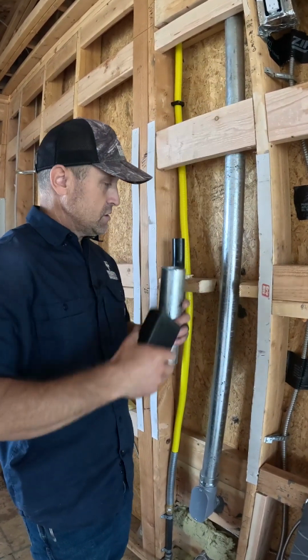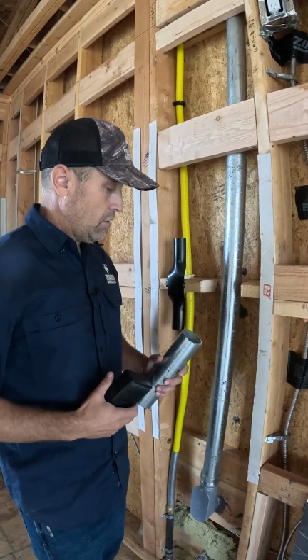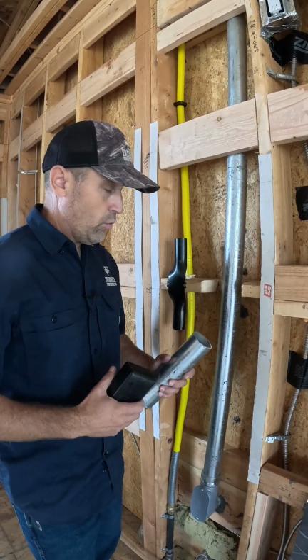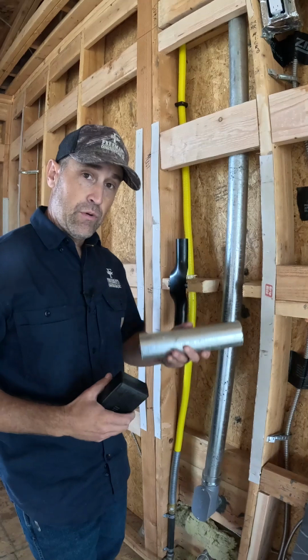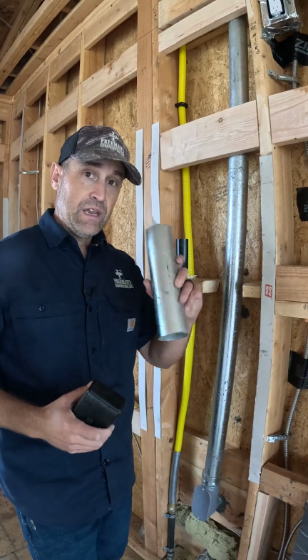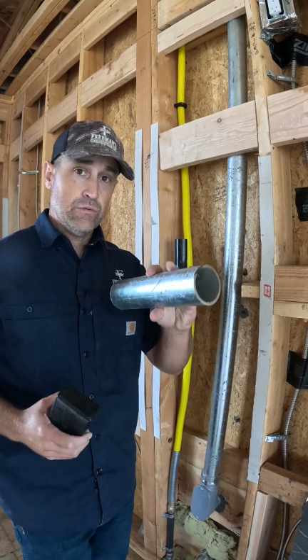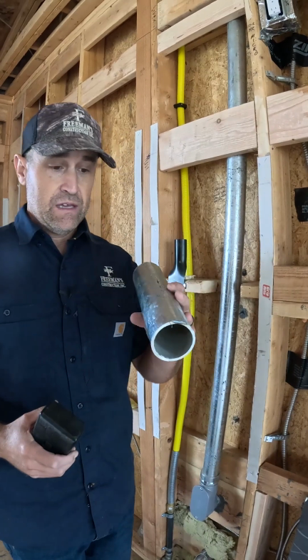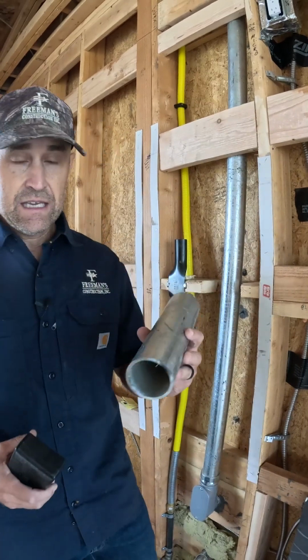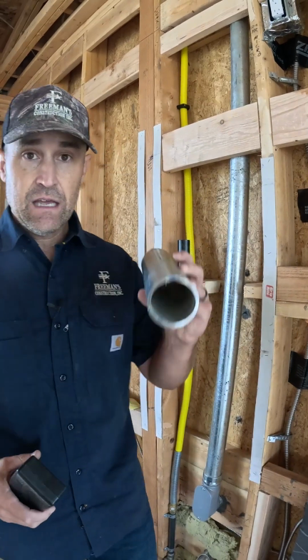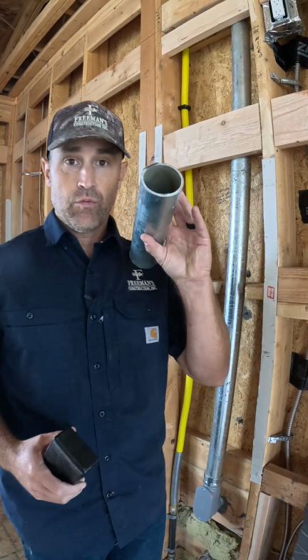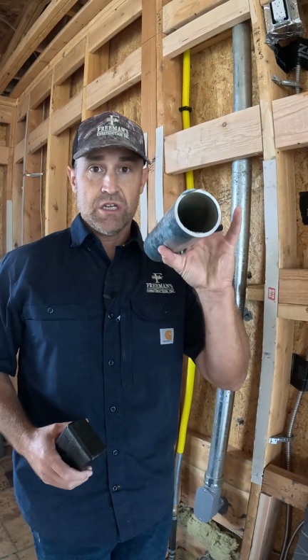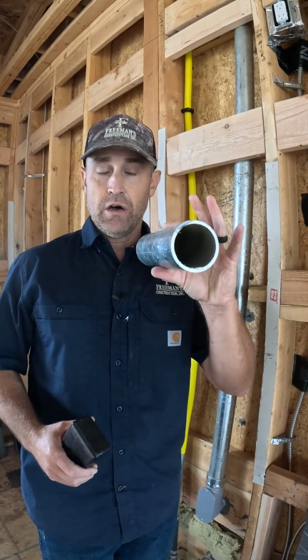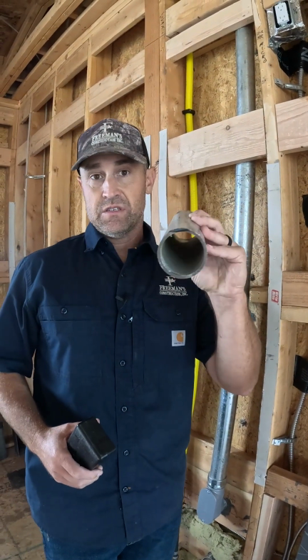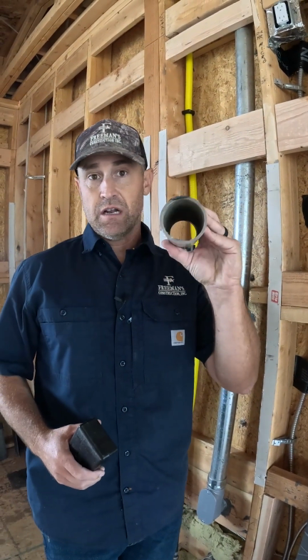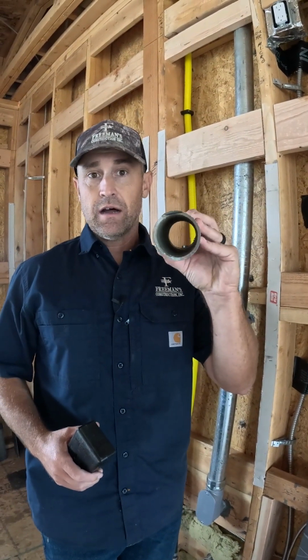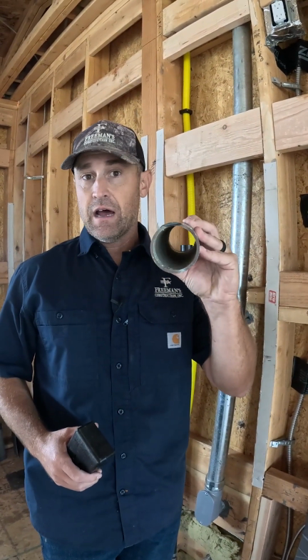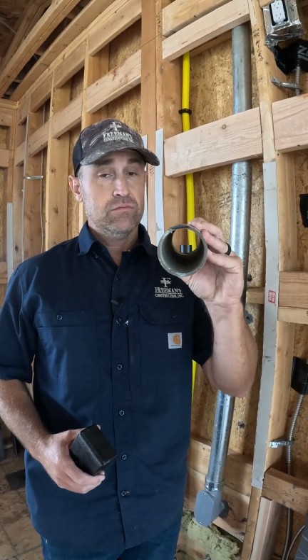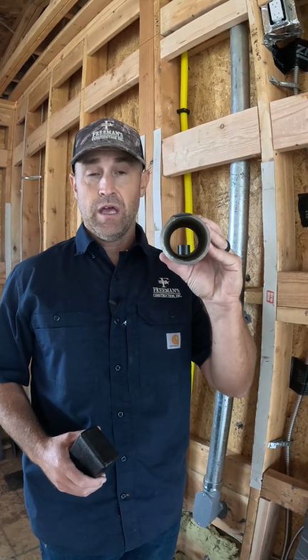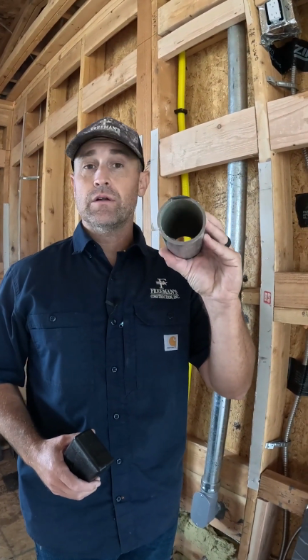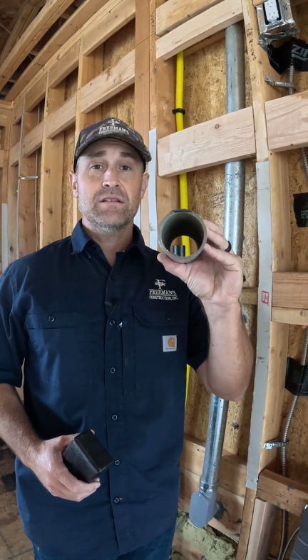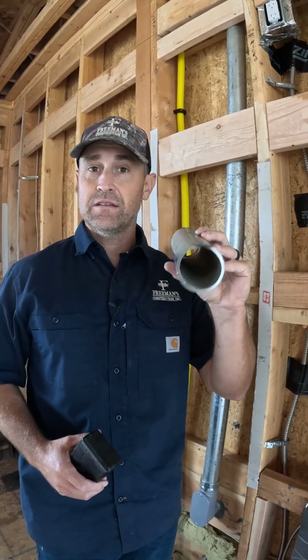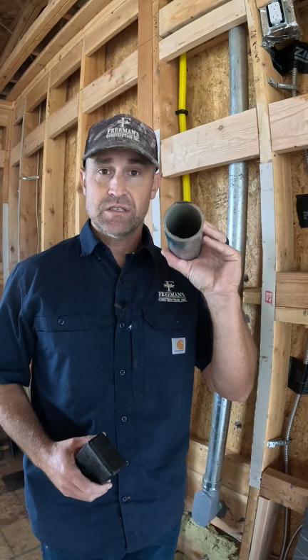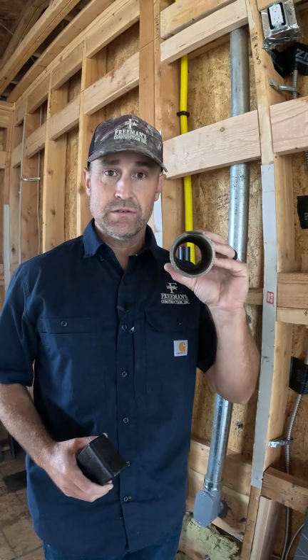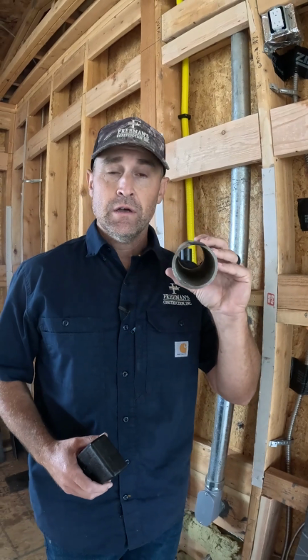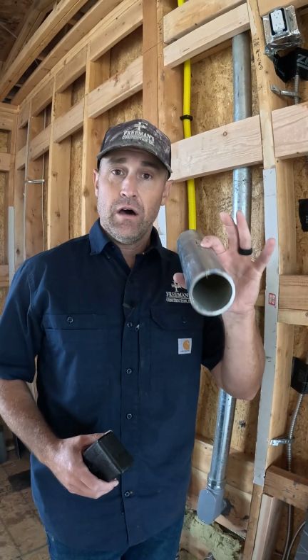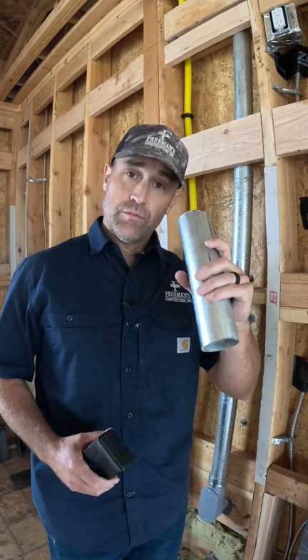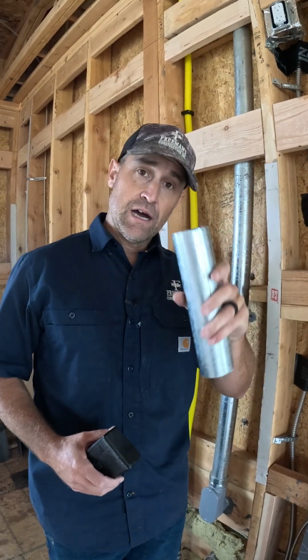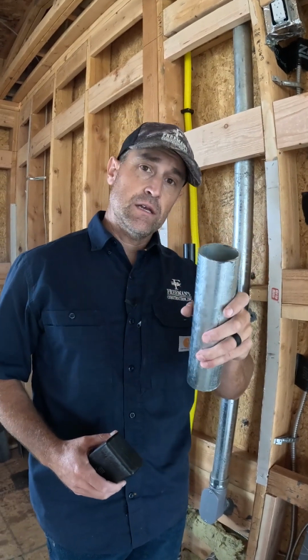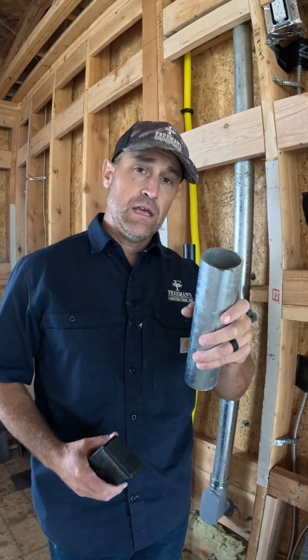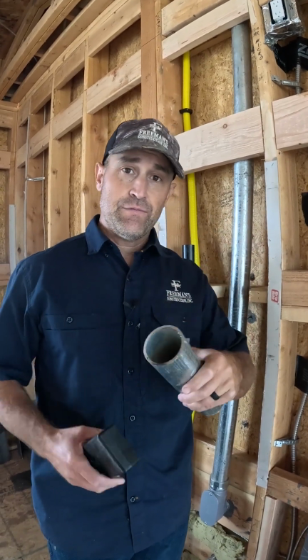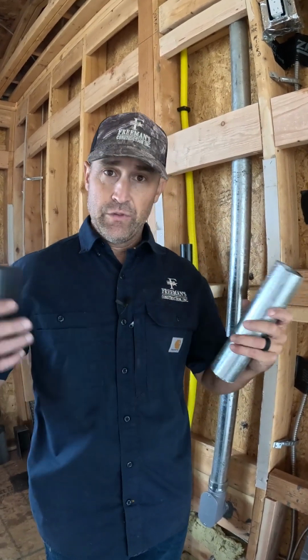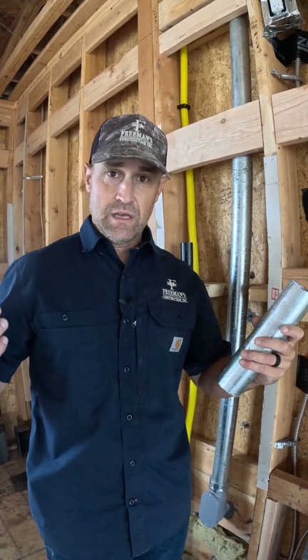So the recommendation would be to get rigid conduit. This is going to knock it out — it'll make a 10 times difference in the reduction of the field that you get.